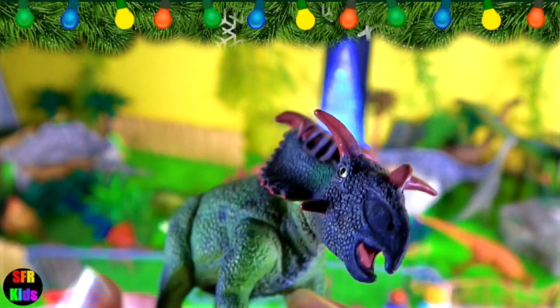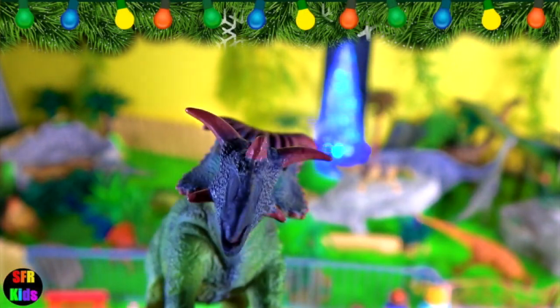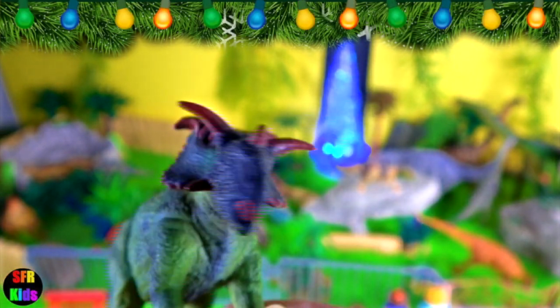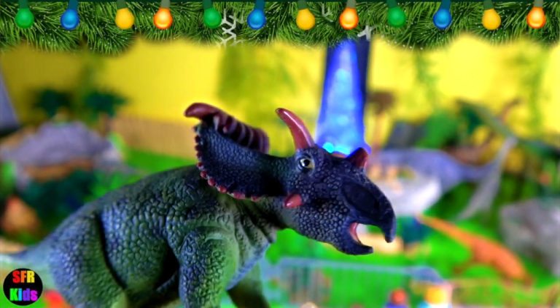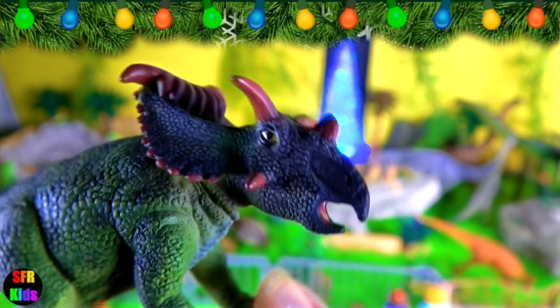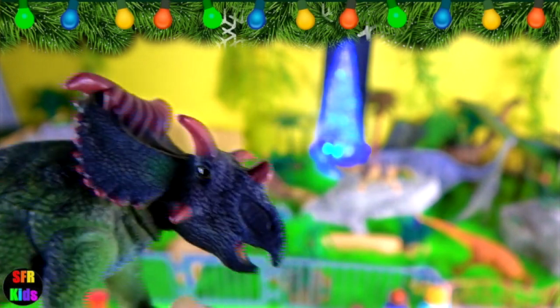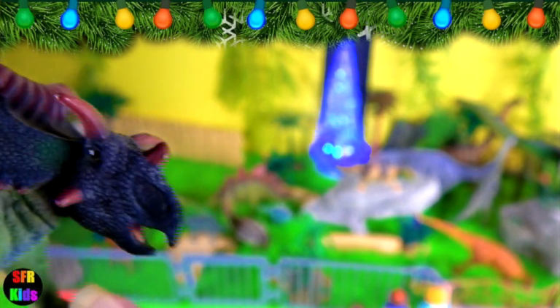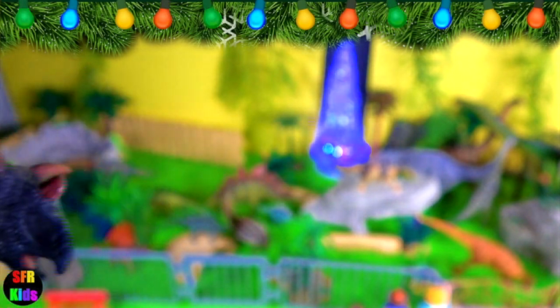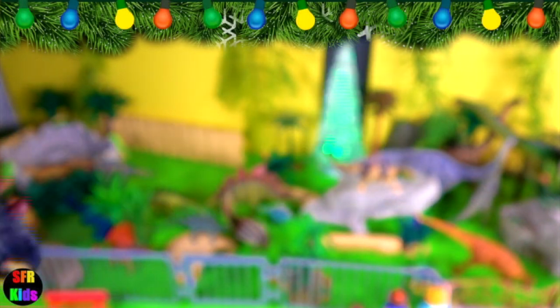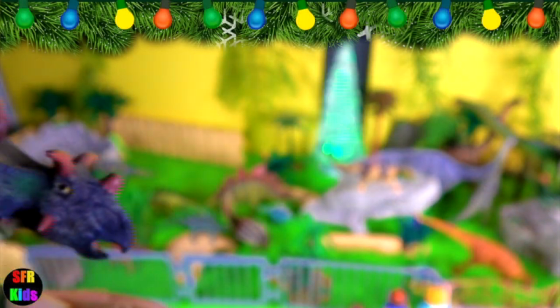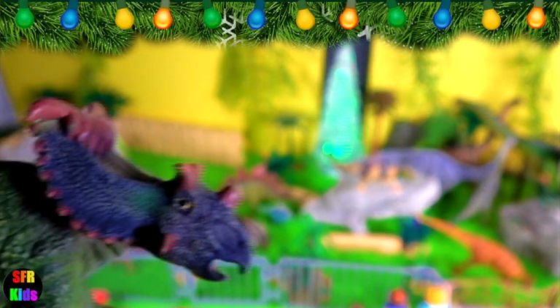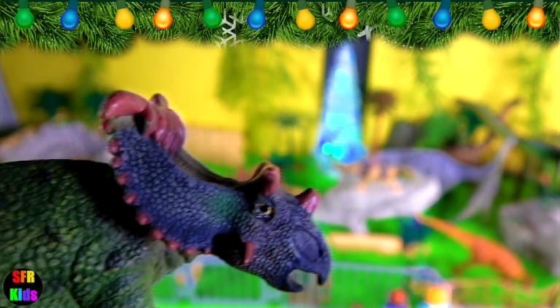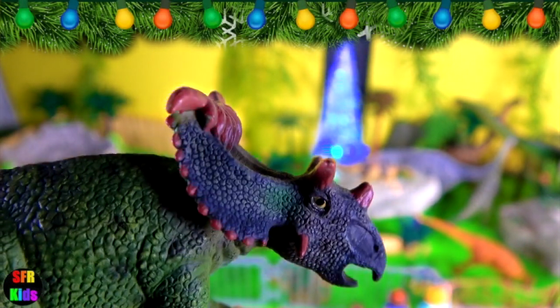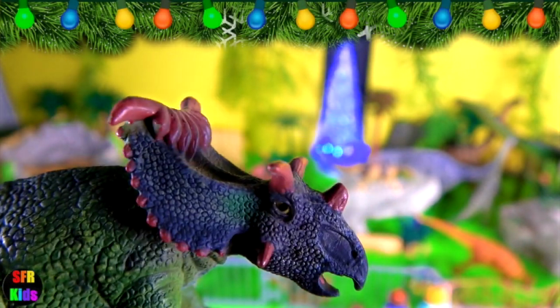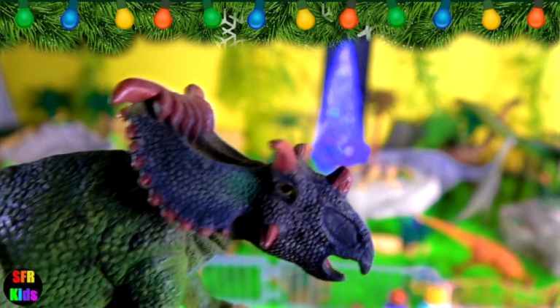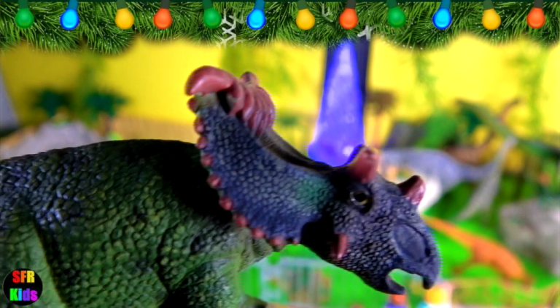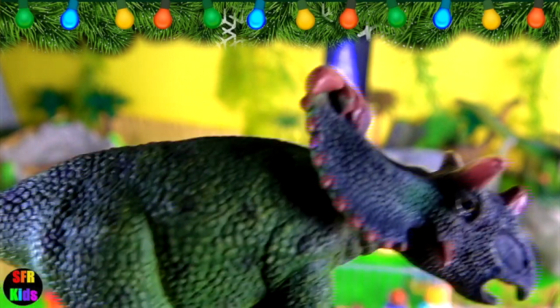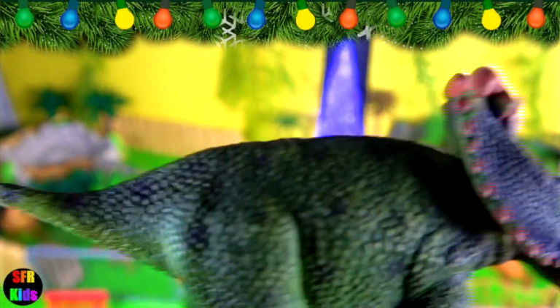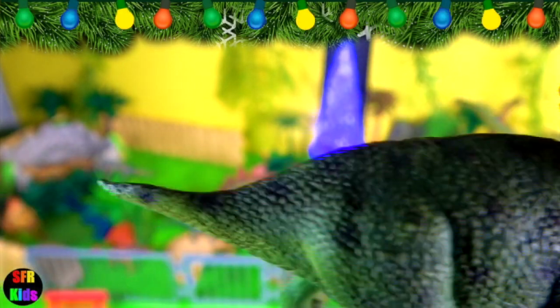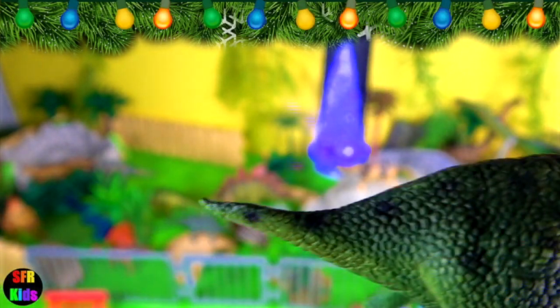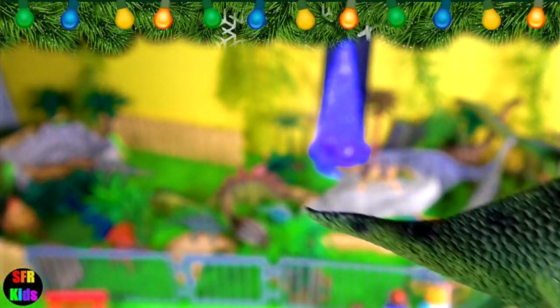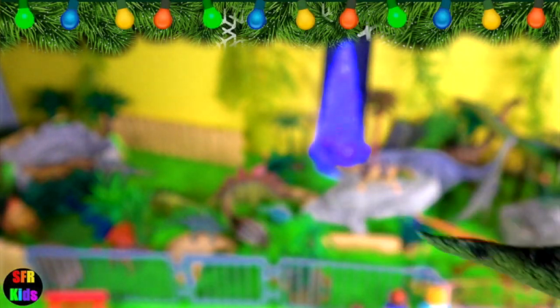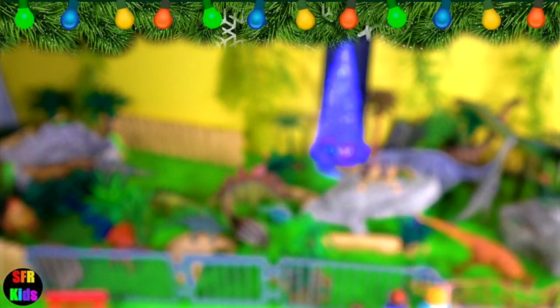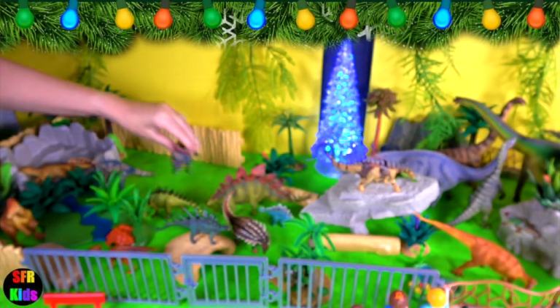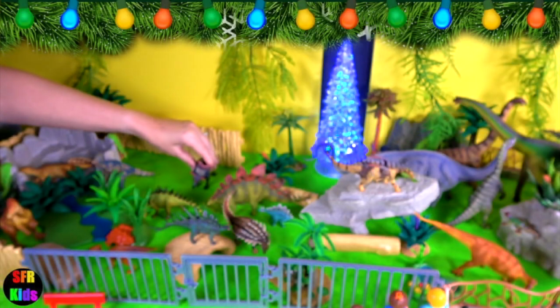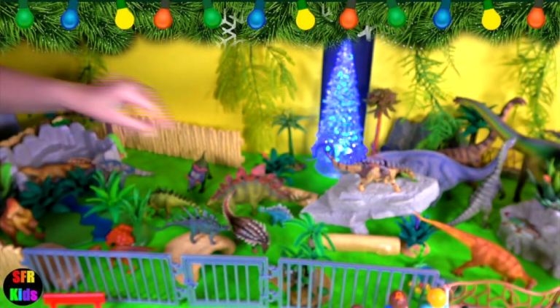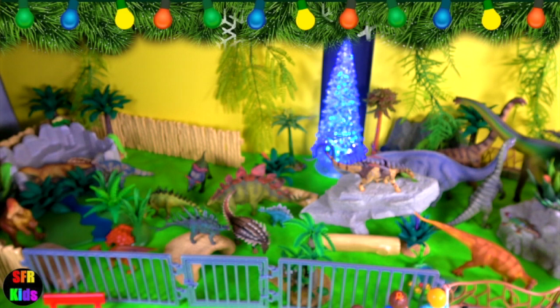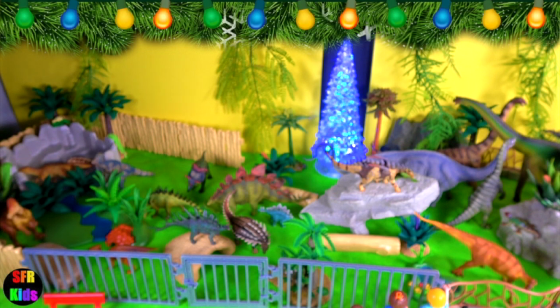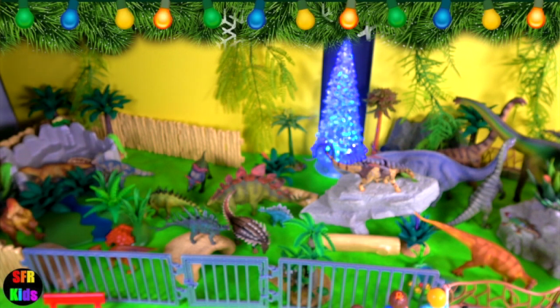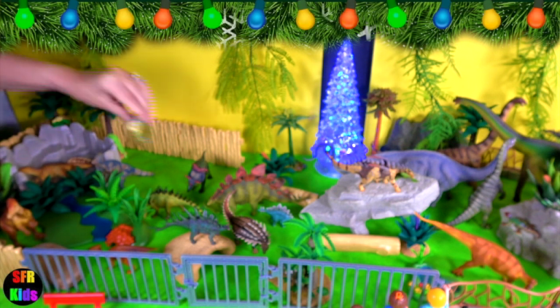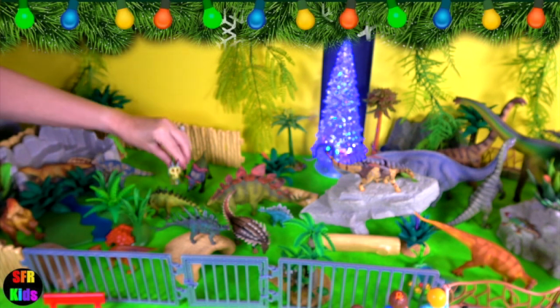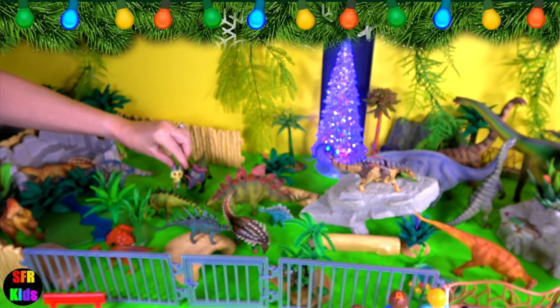The horns above the eyes are long, thin and pointed. They grow out from the skull and curve downwards. There is a hump on the forehead in front of the eyes. The nose horn is small and flatter on the sides.